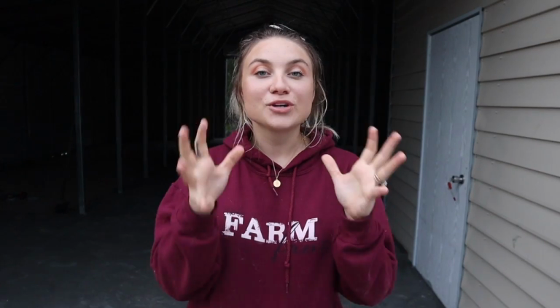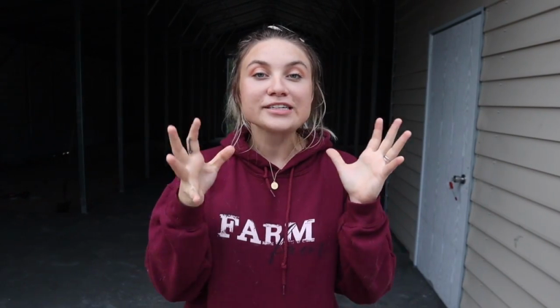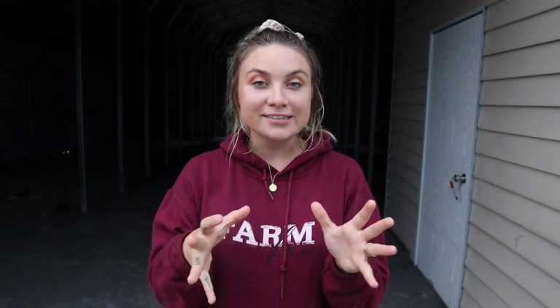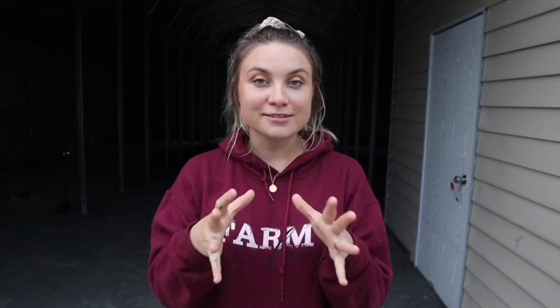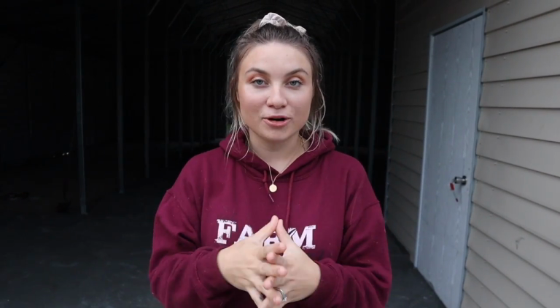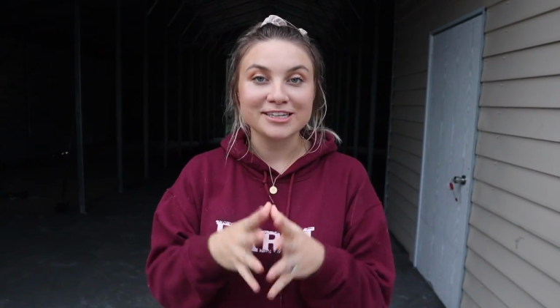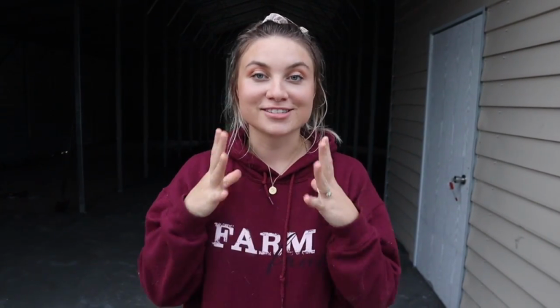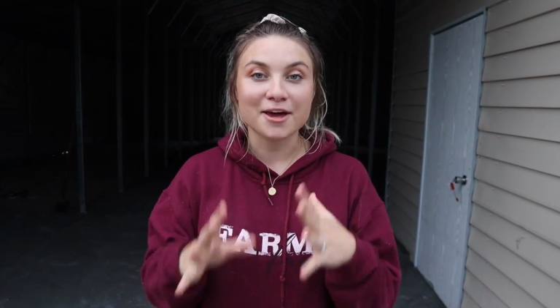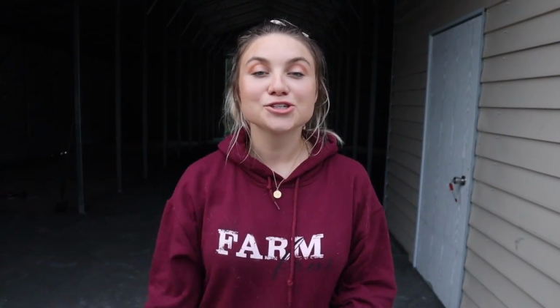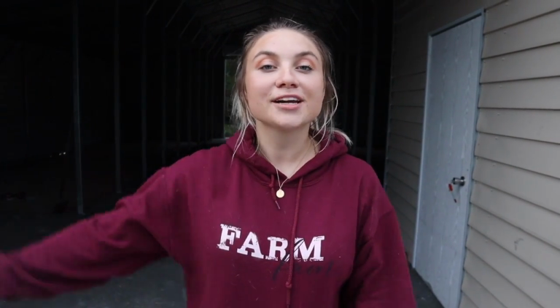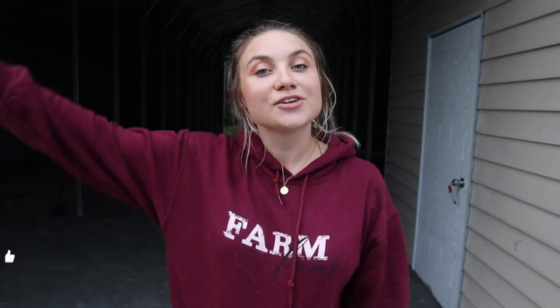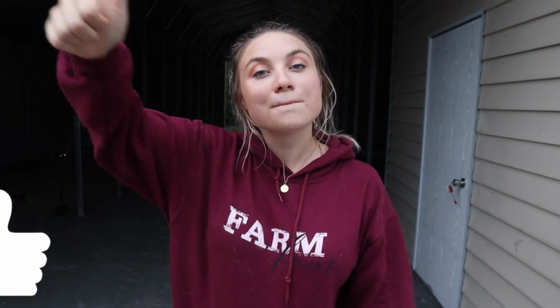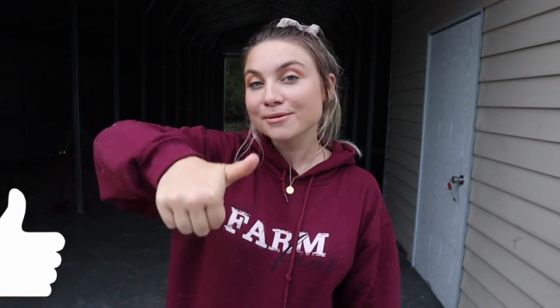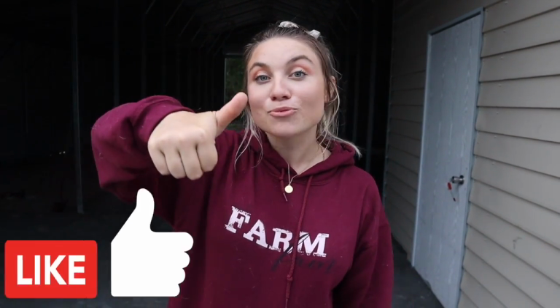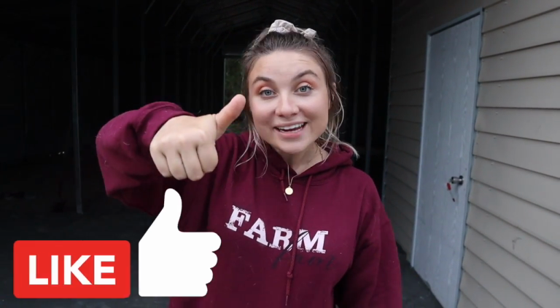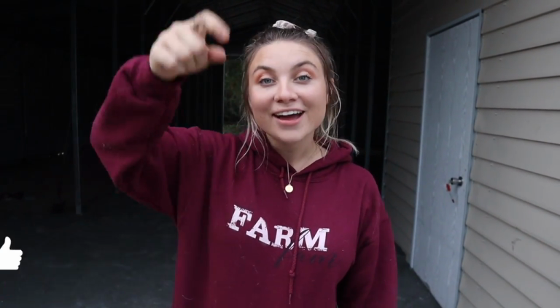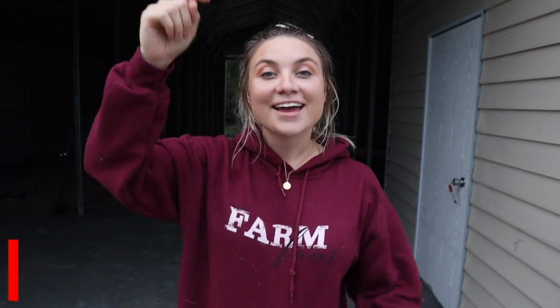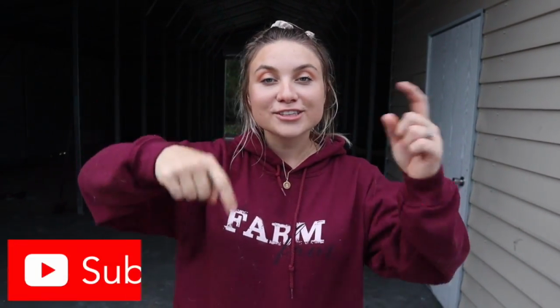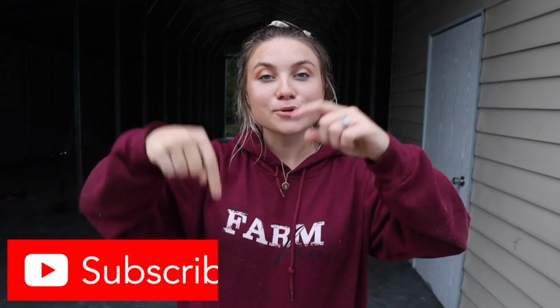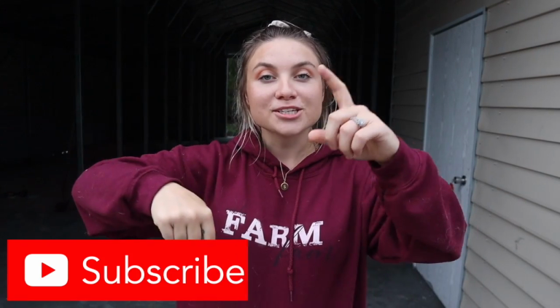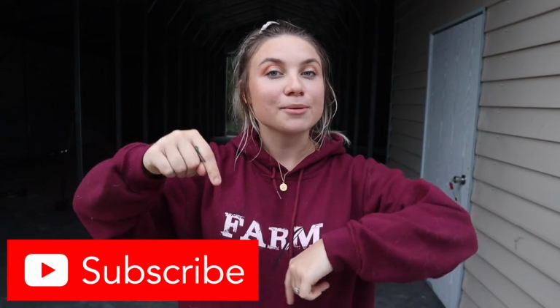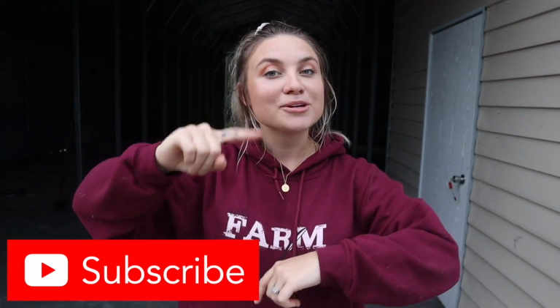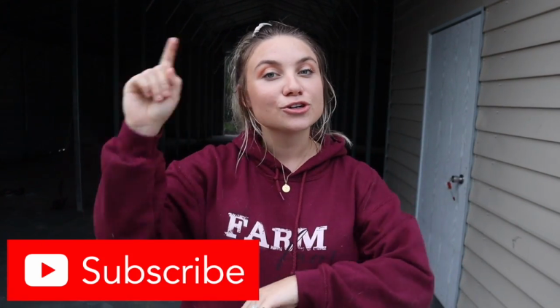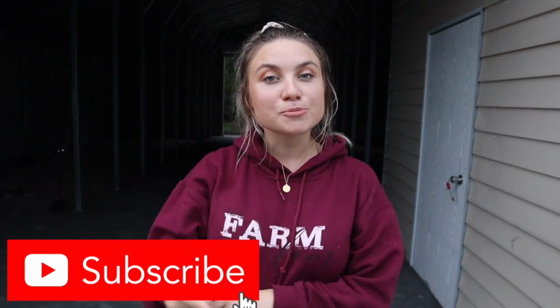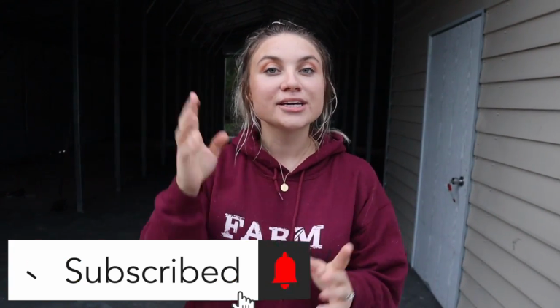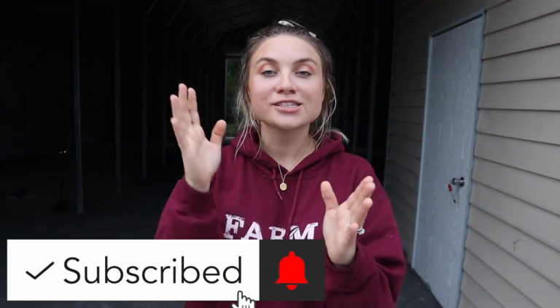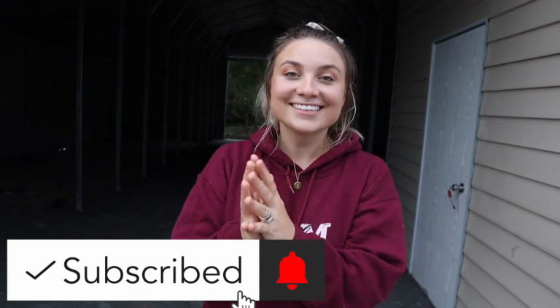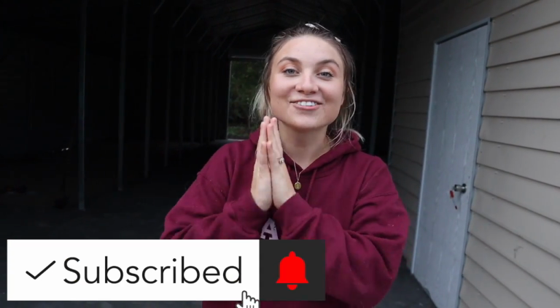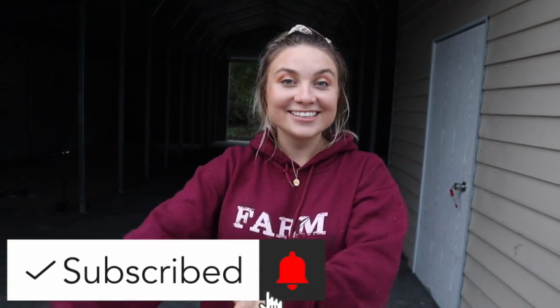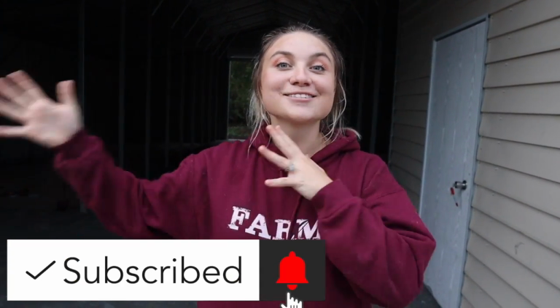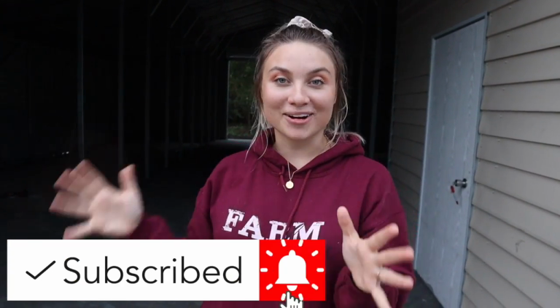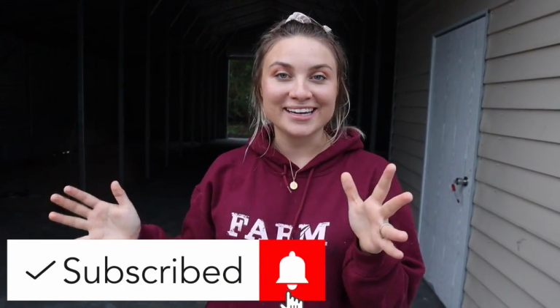If you guys are excited to see this barn update just like I am, make sure you go ahead and give this video a big thumbs up right now and don't forget to subscribe to my channel down below. Make sure you turn on those post notifications and let's get right into this barn update.